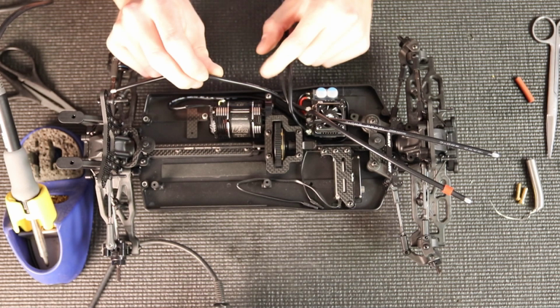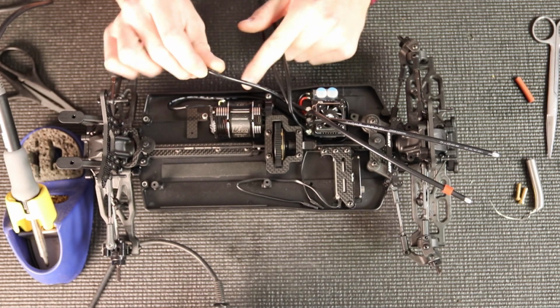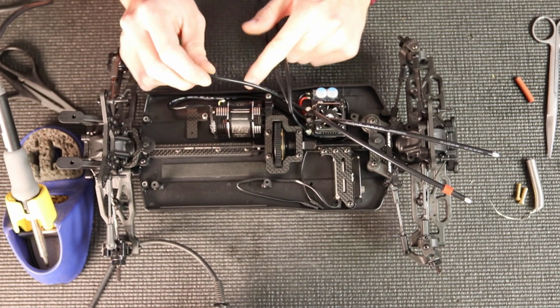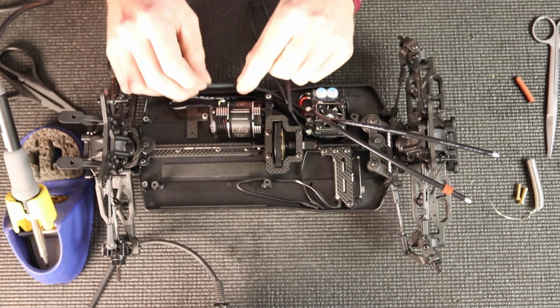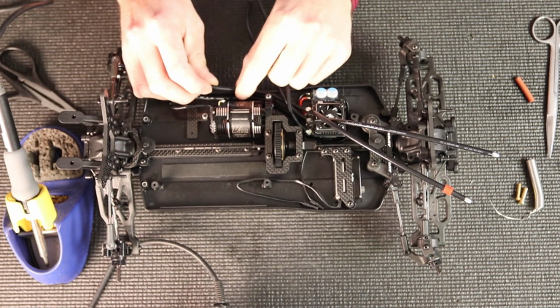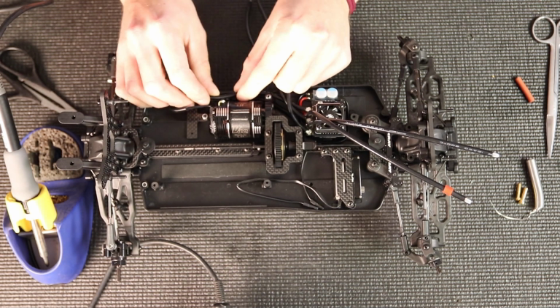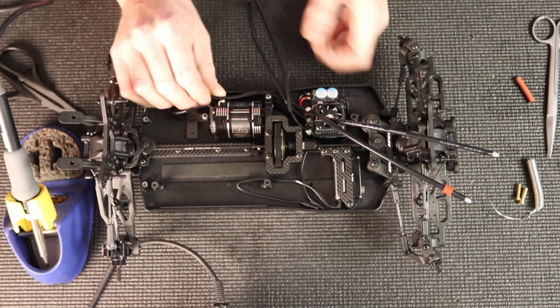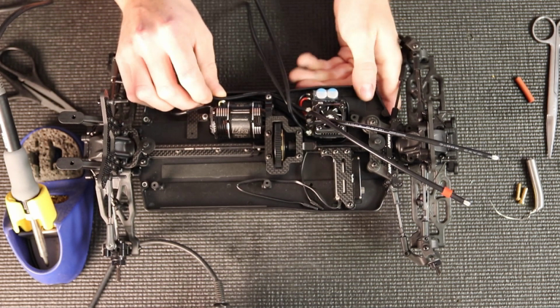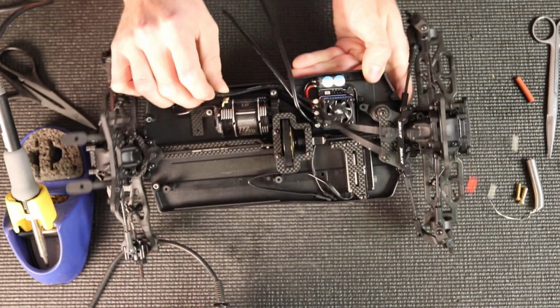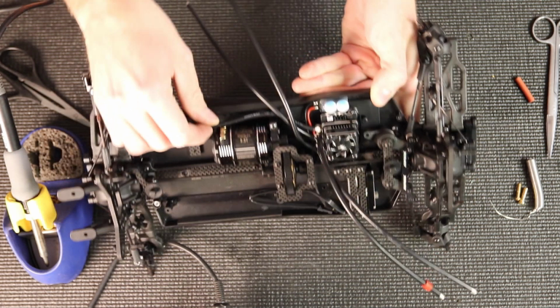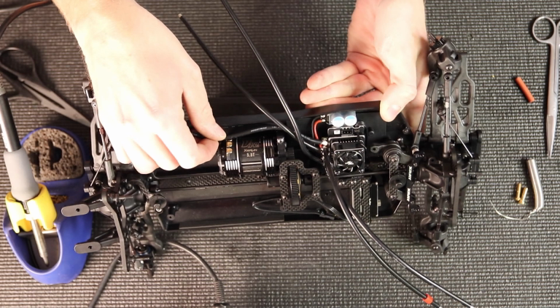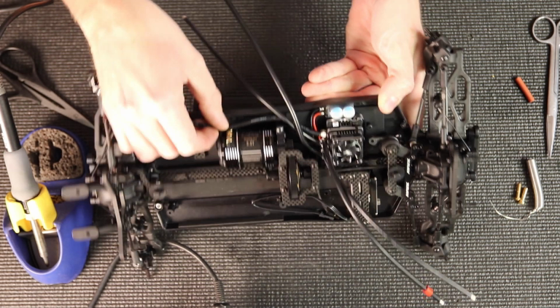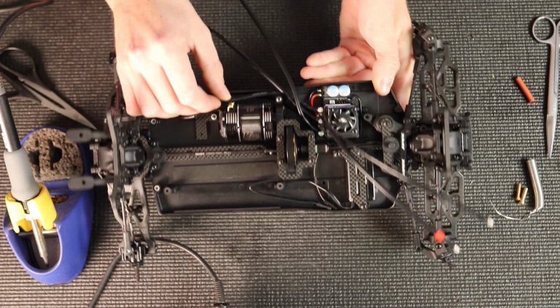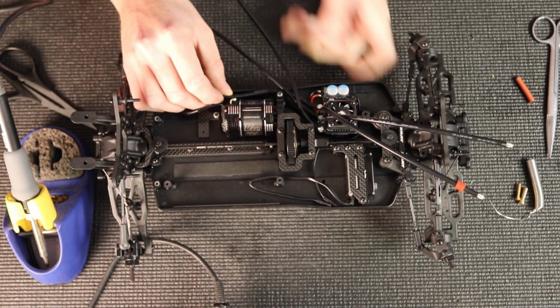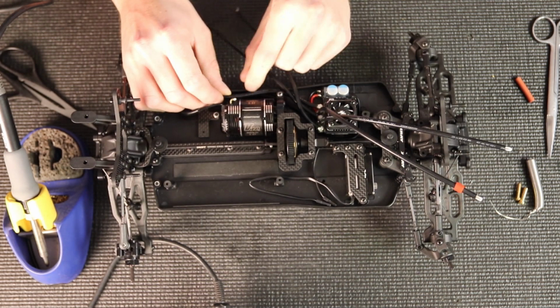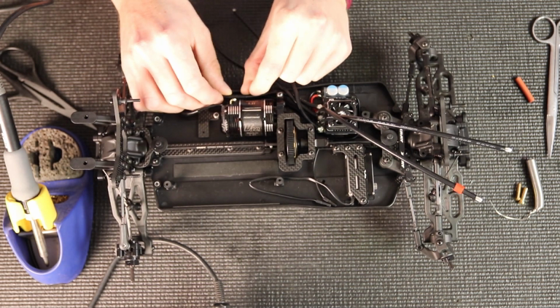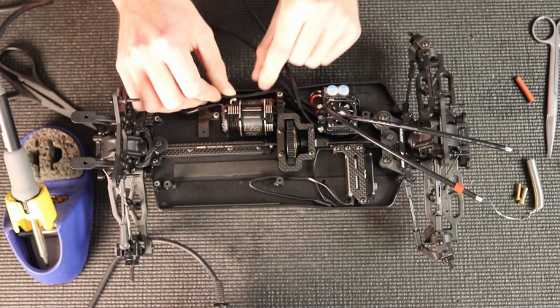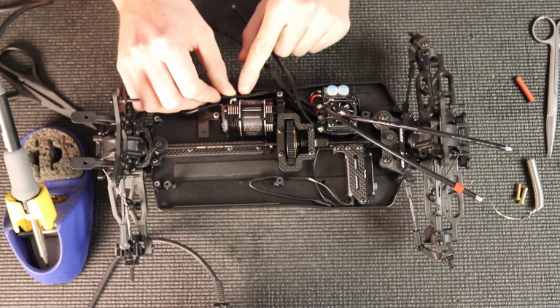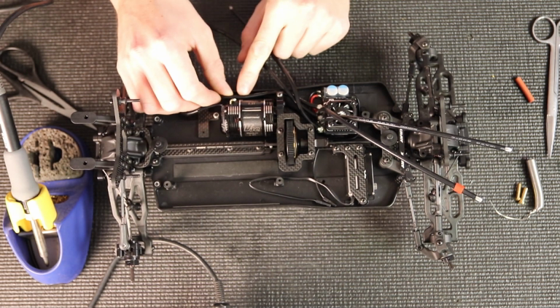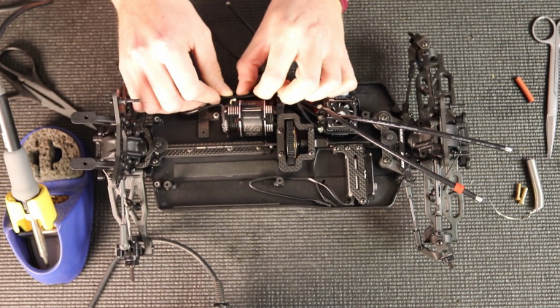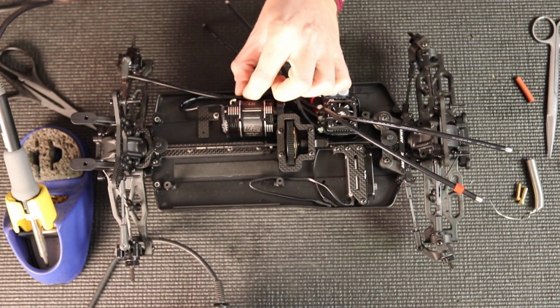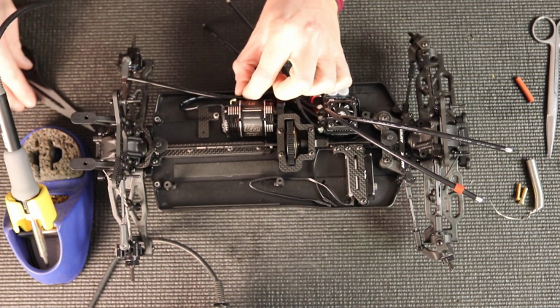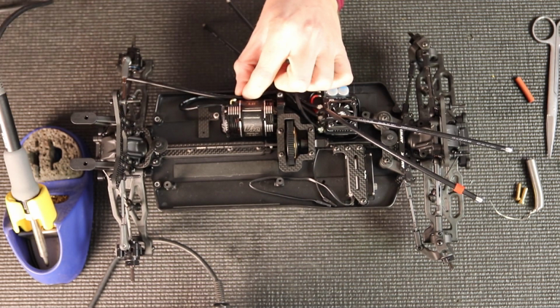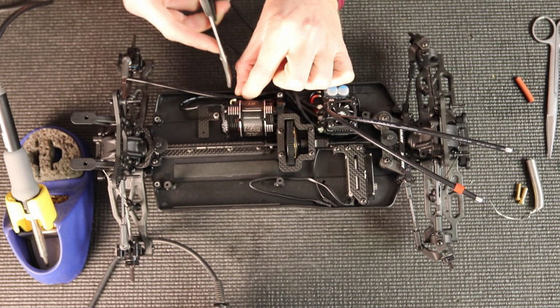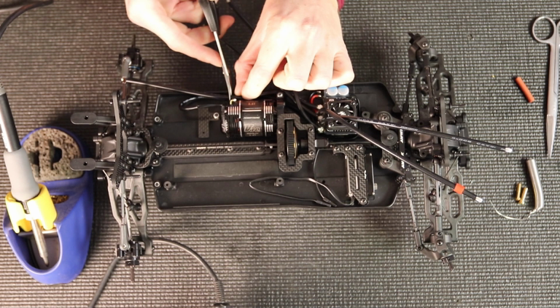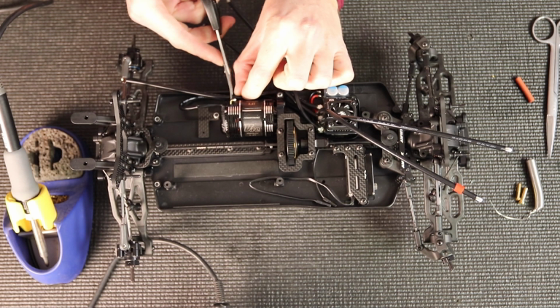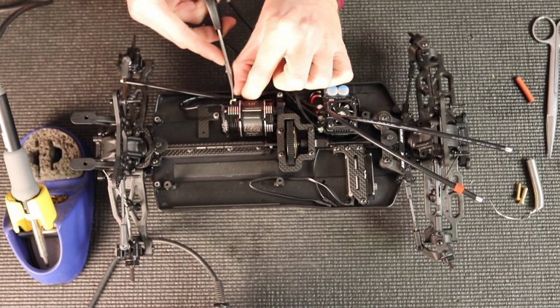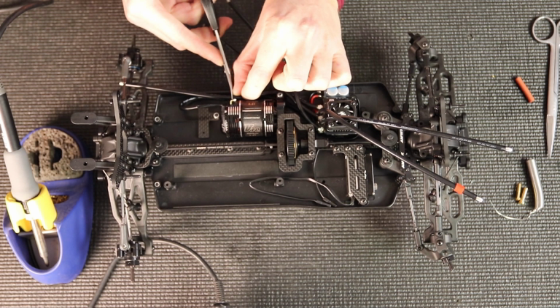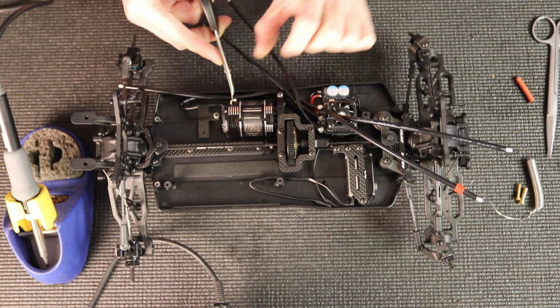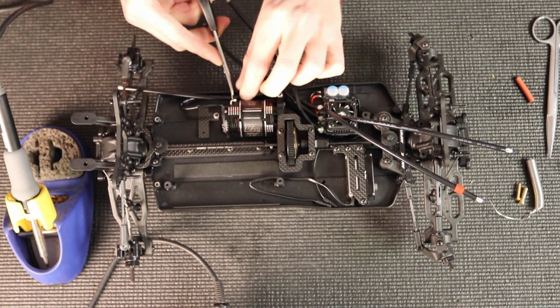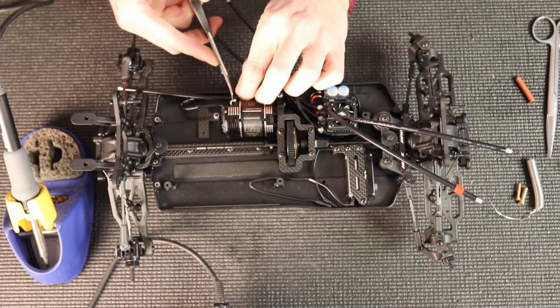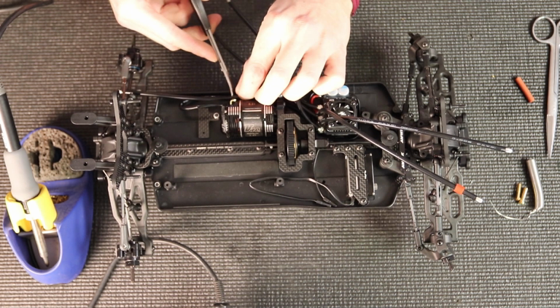I'm going to start with the first wire, the motor A wire. I'm going to hold it up to roughly where I want to put it and kind of measure how far I want to cut it. Then I'm going to take a body scissors and cut it off at the right length.